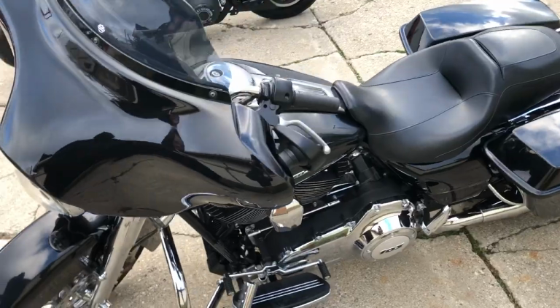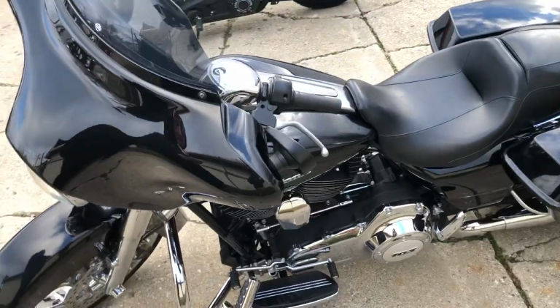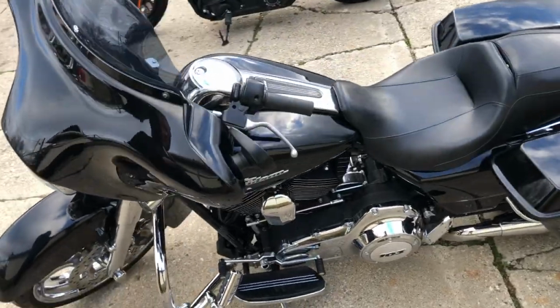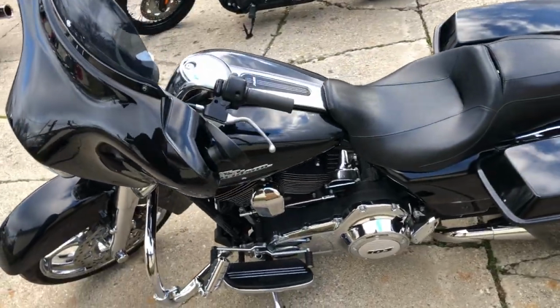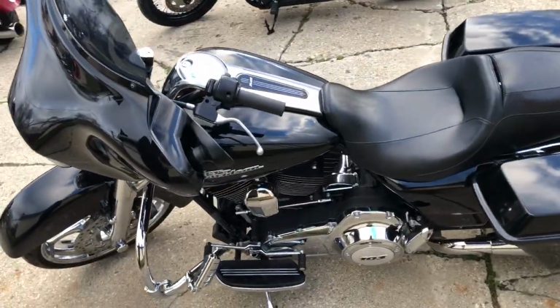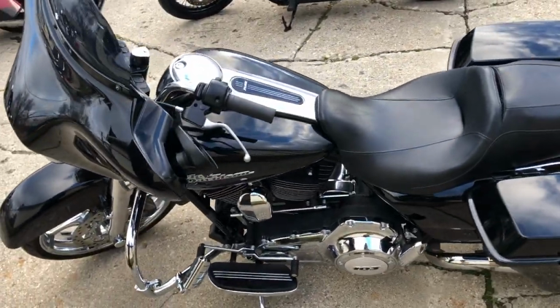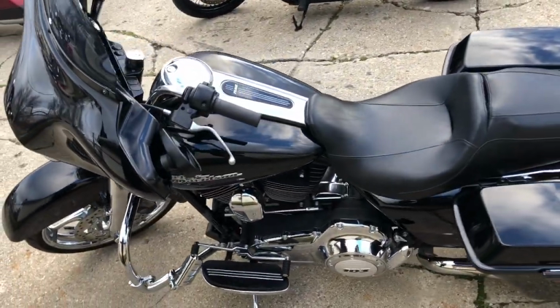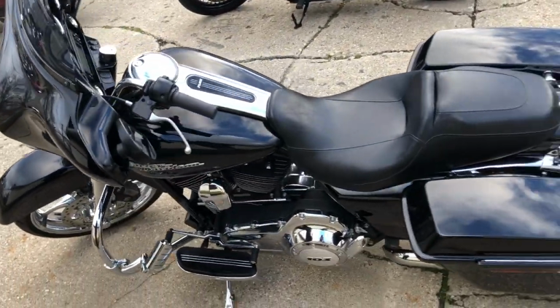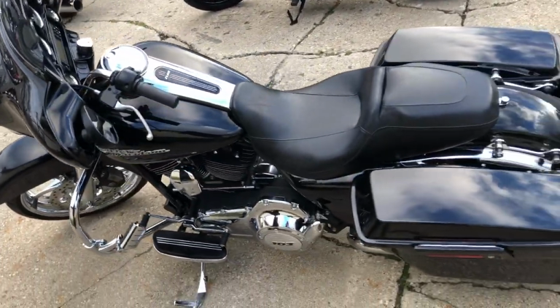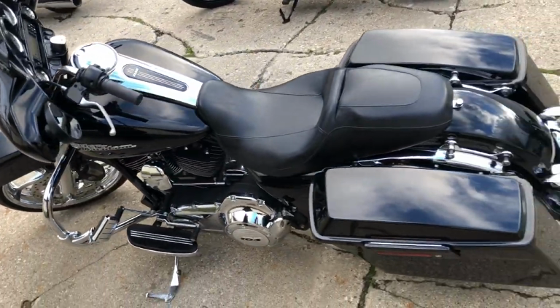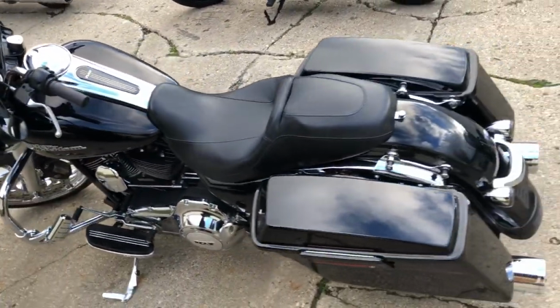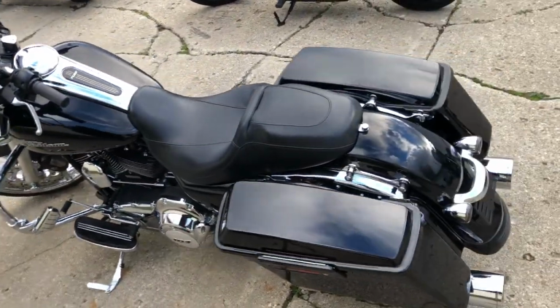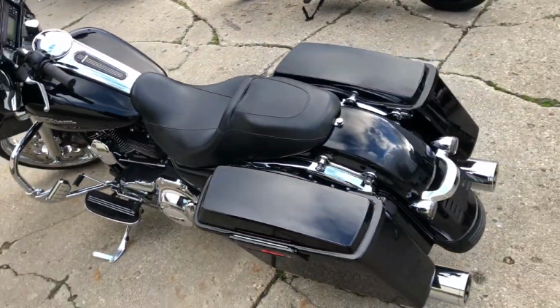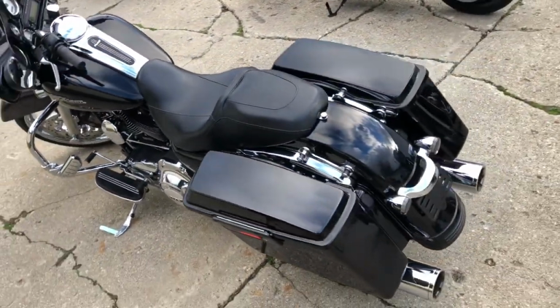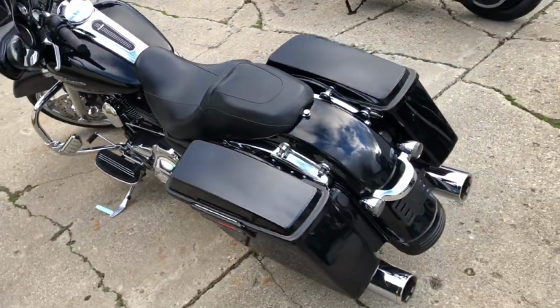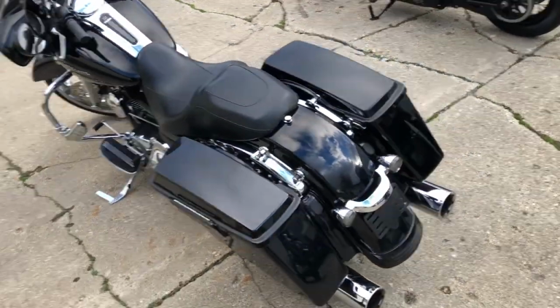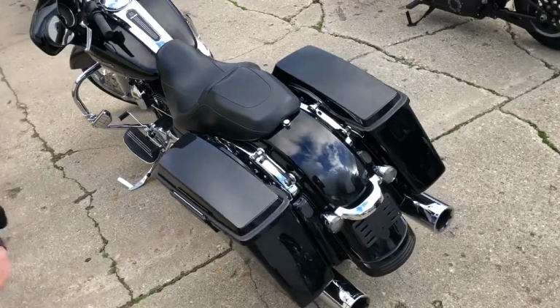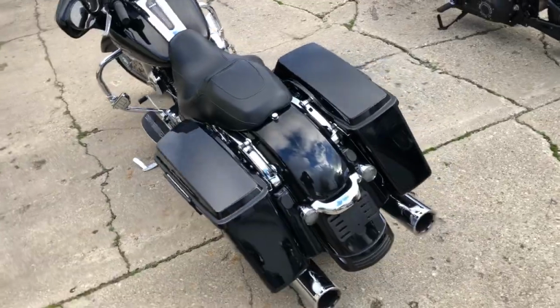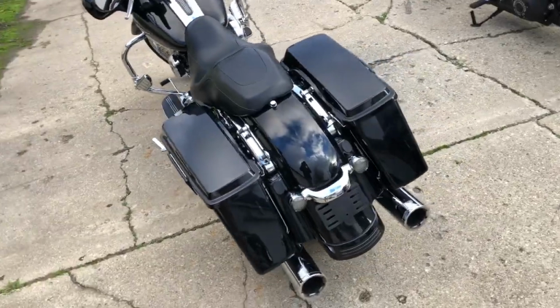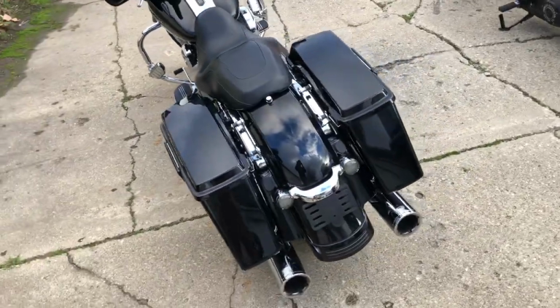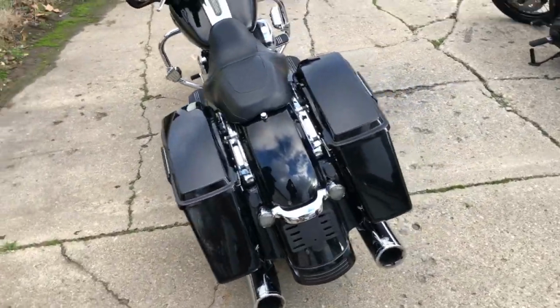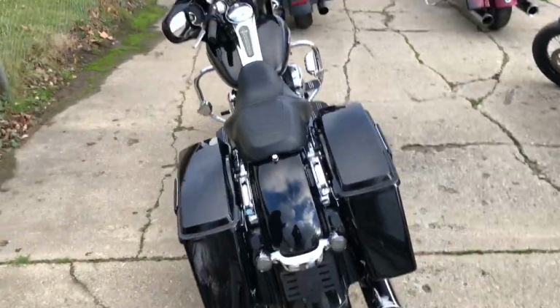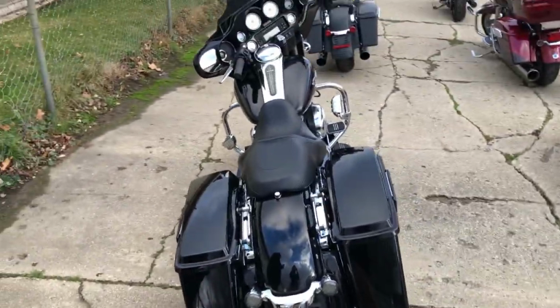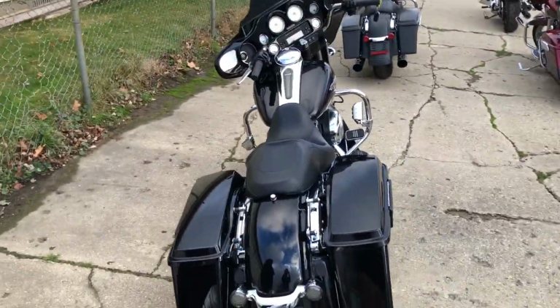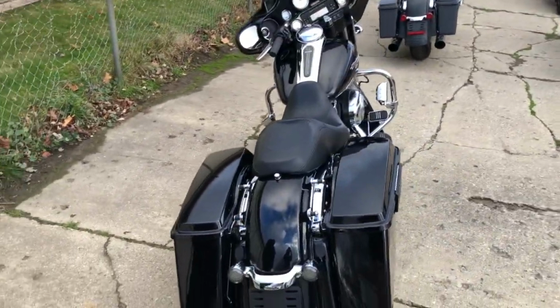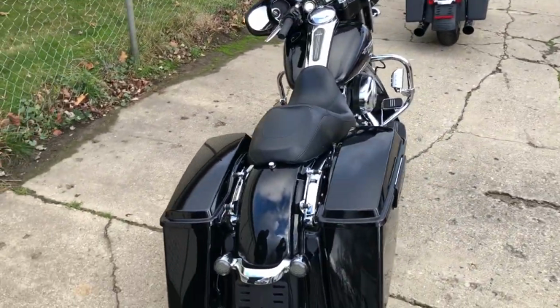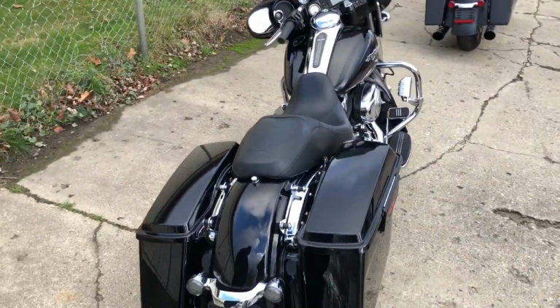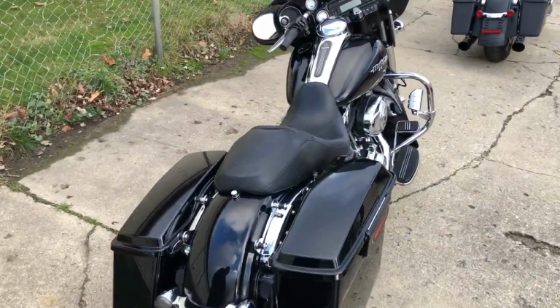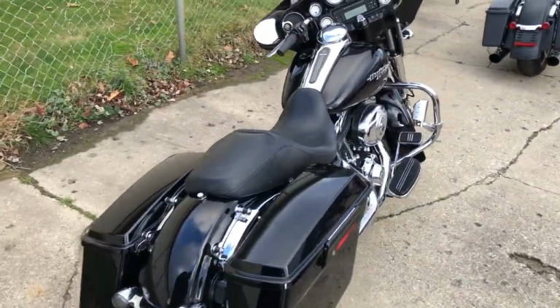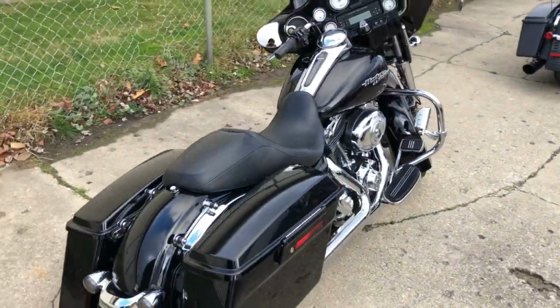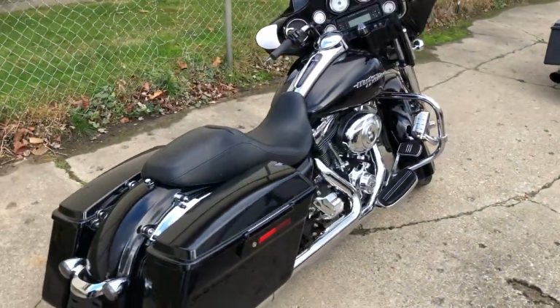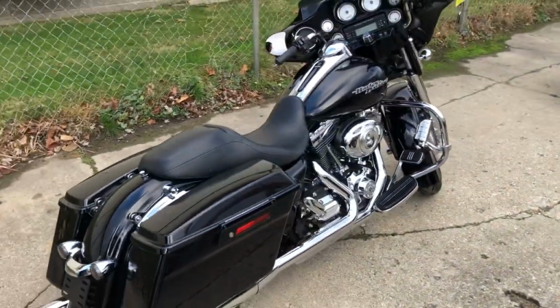This thing is loaded right up, turn heads everywhere you go, and you can own it for $11,999. That's a 2013 Street Glide with all those extras for under $12,000. Give us a call.